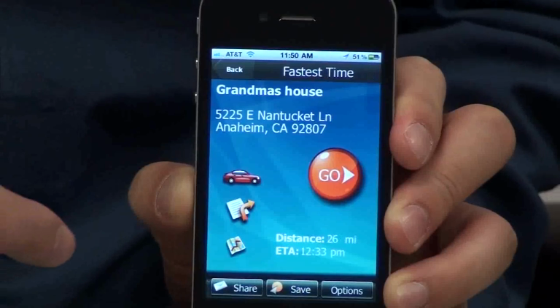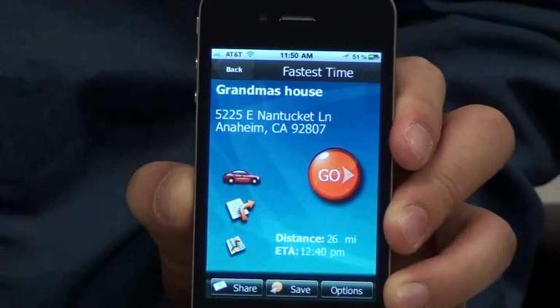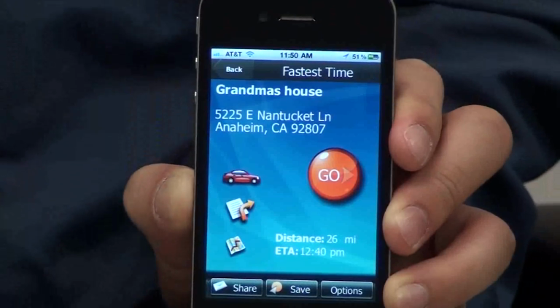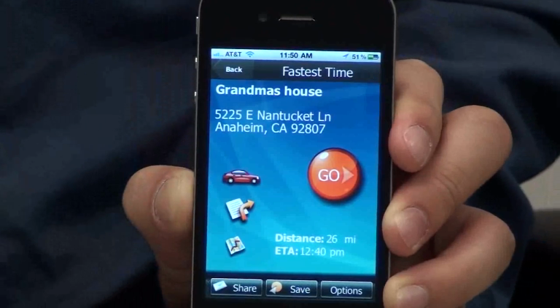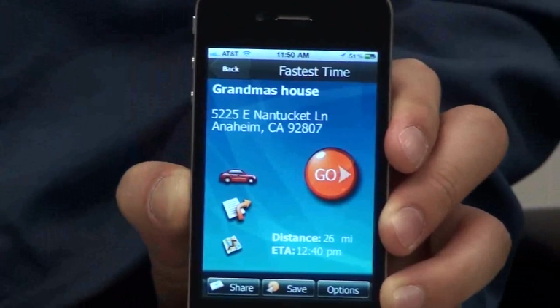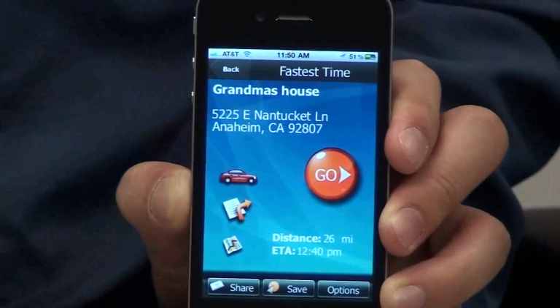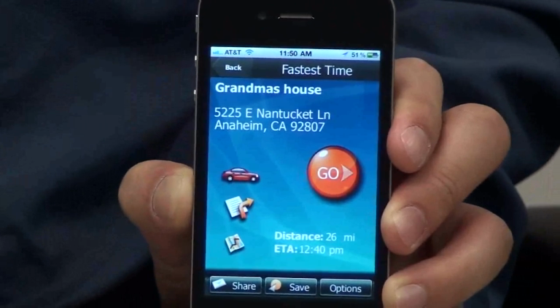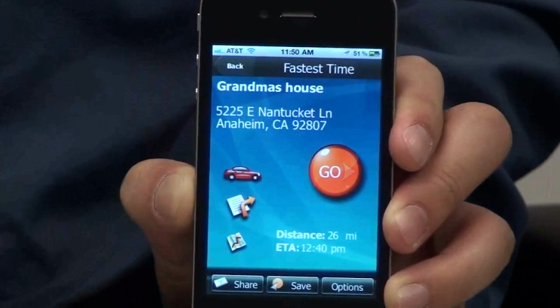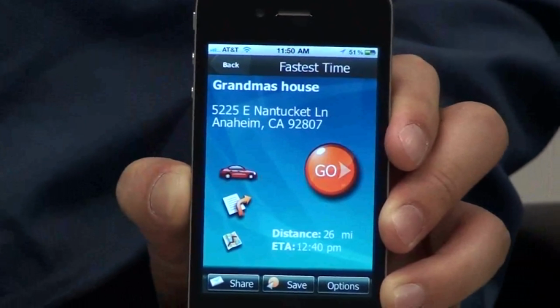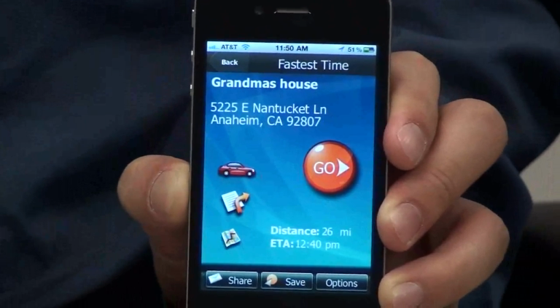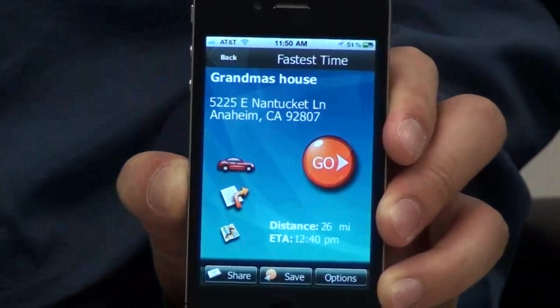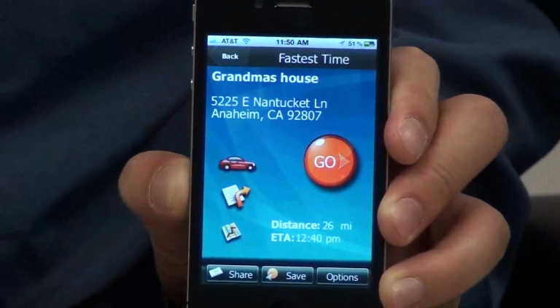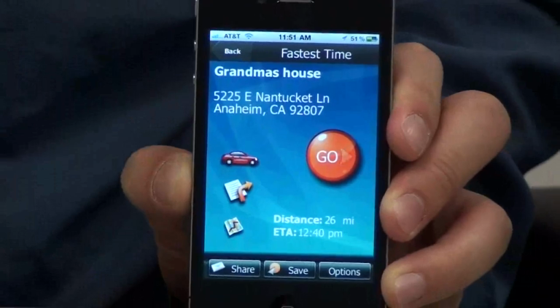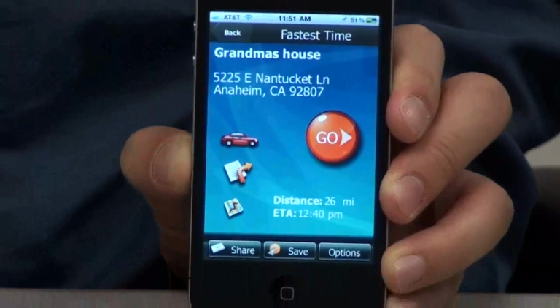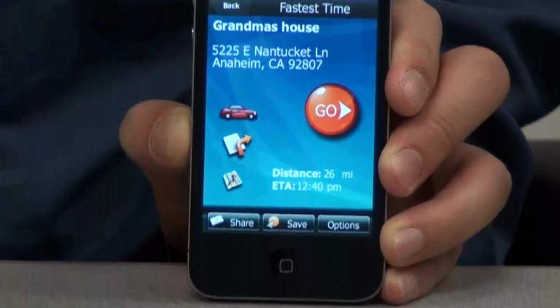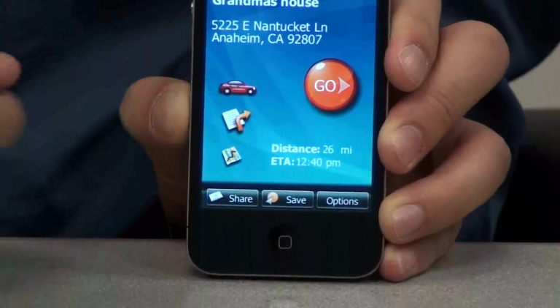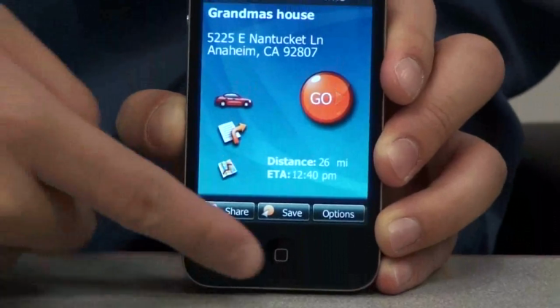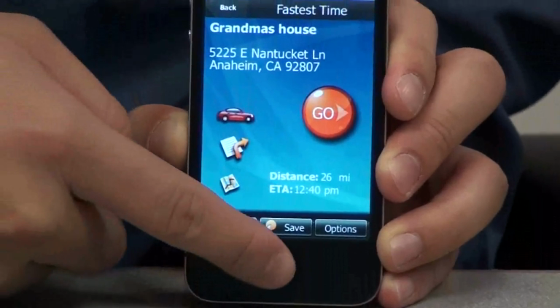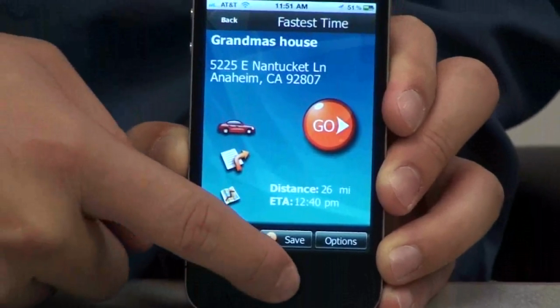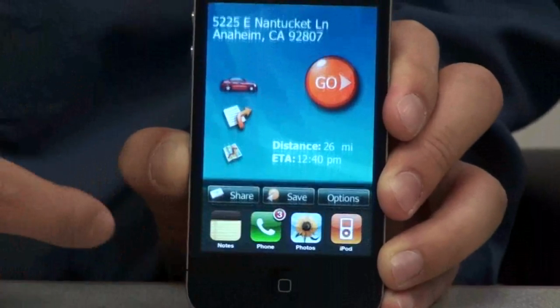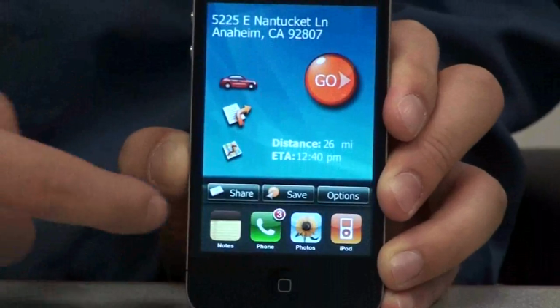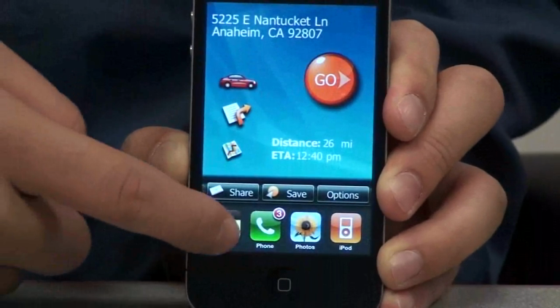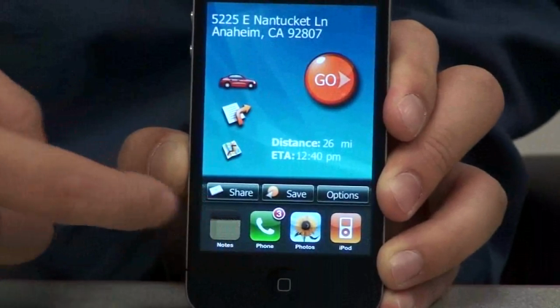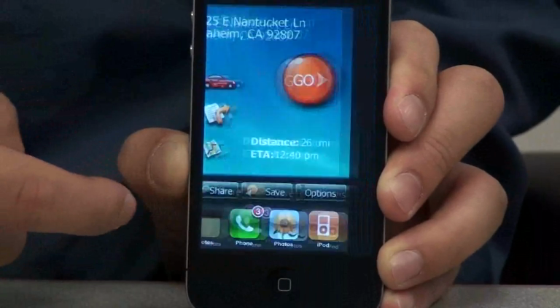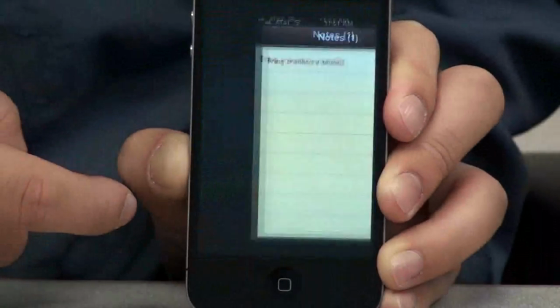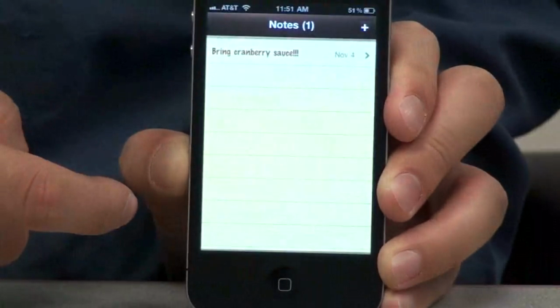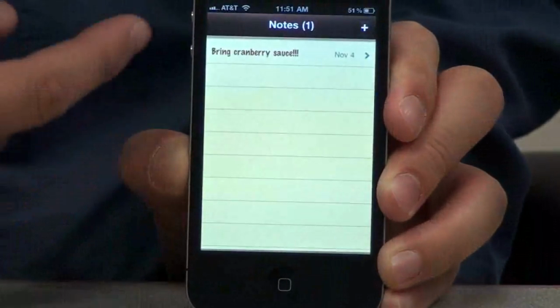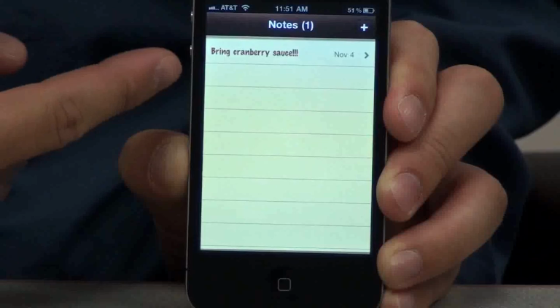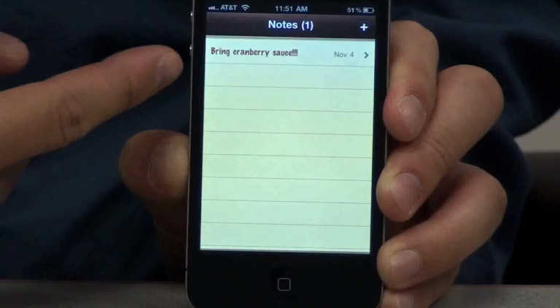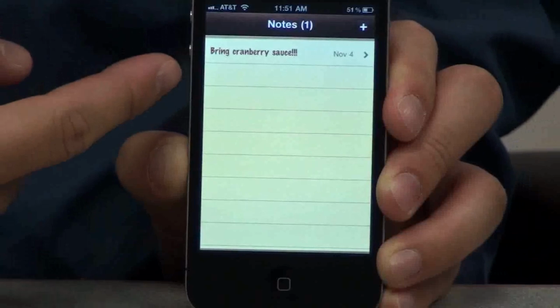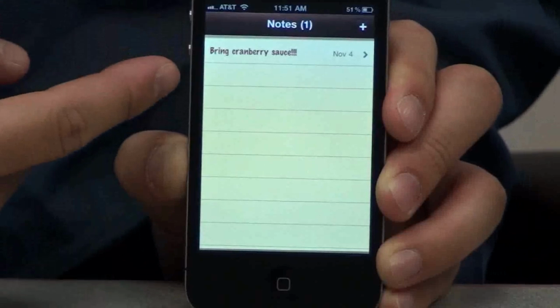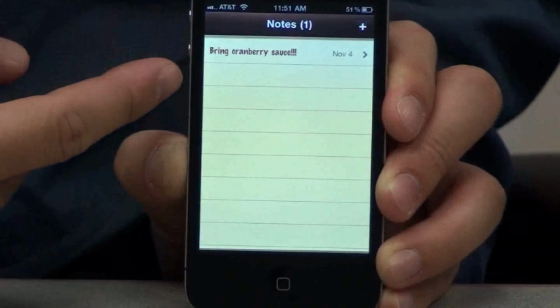I just remembered I was supposed to bring something to Thanksgiving dinner. Luckily, I wrote it down in the notes. I would double click the menu button, choose notes, and there you go — bring cranberry sauce.